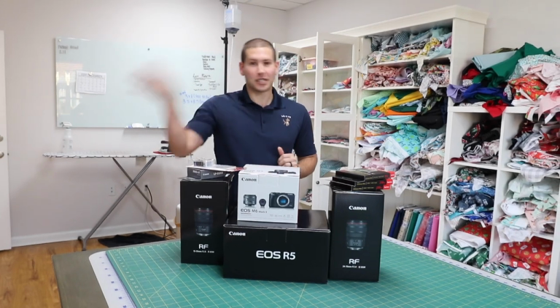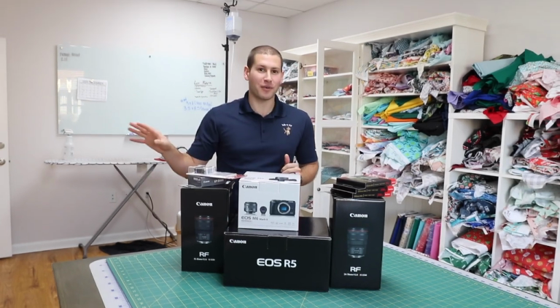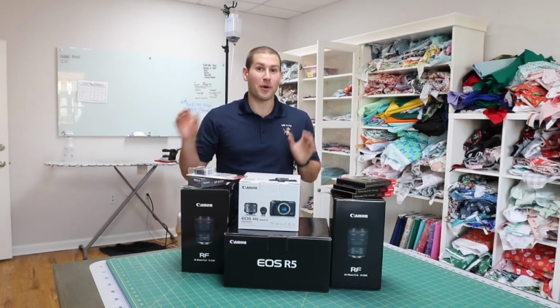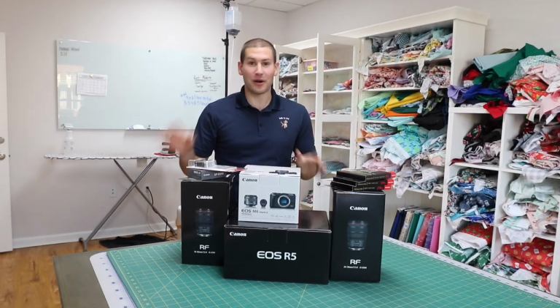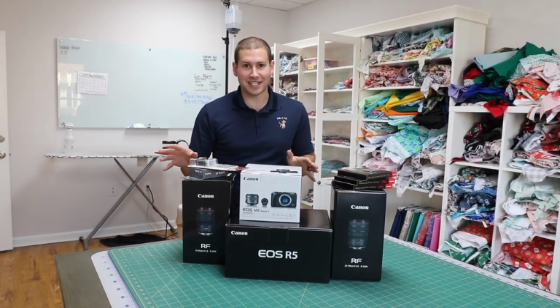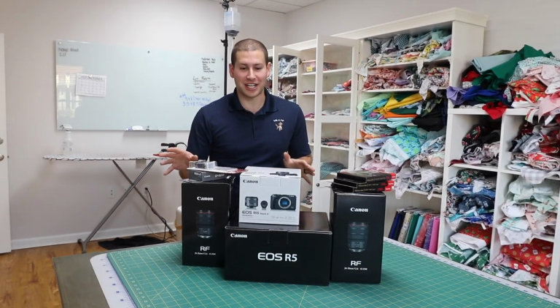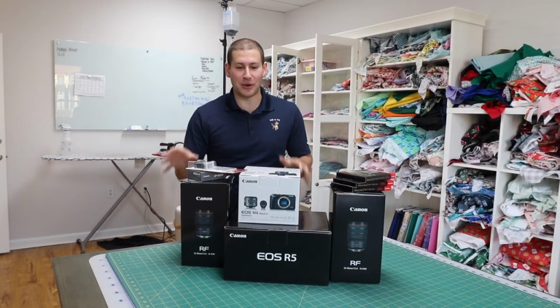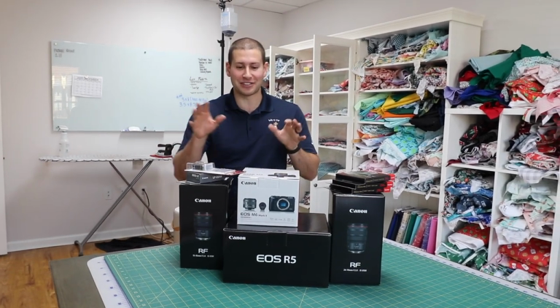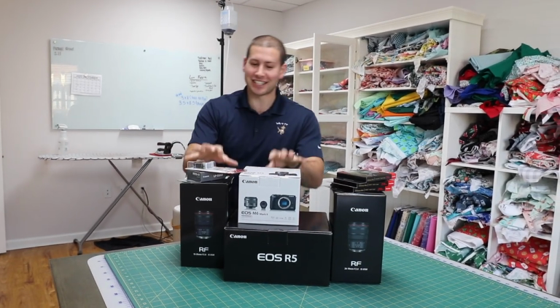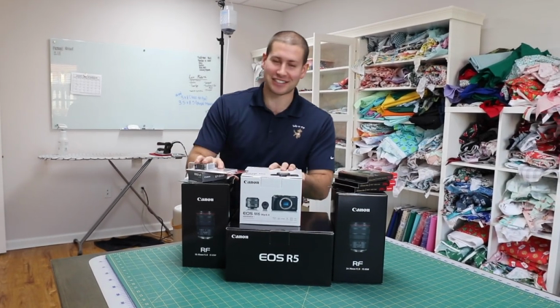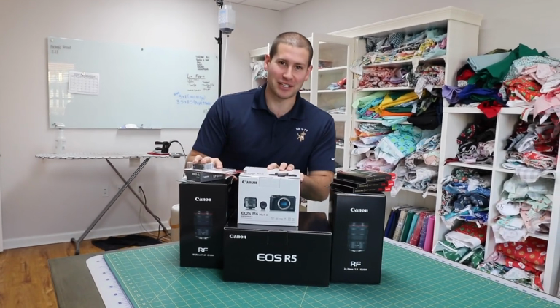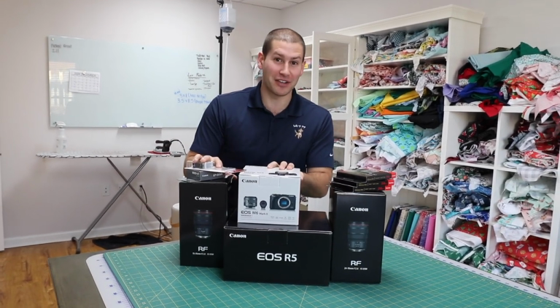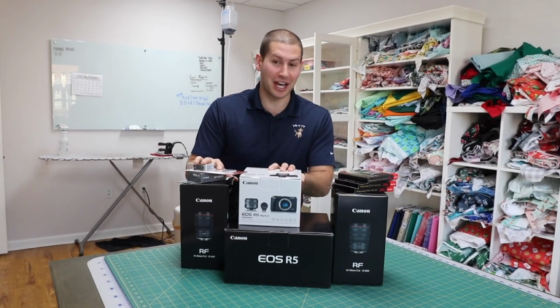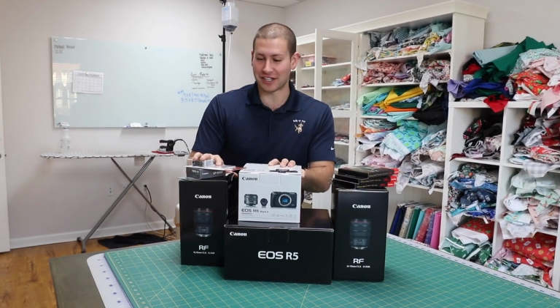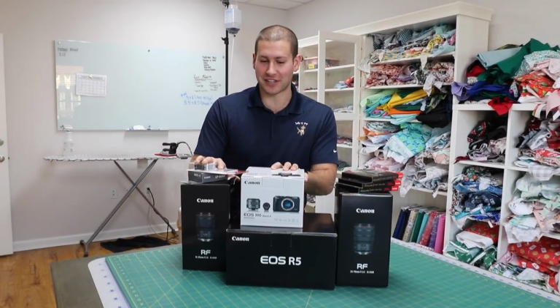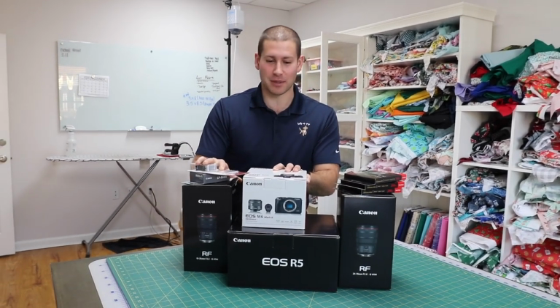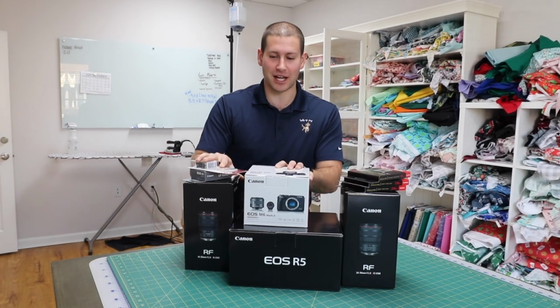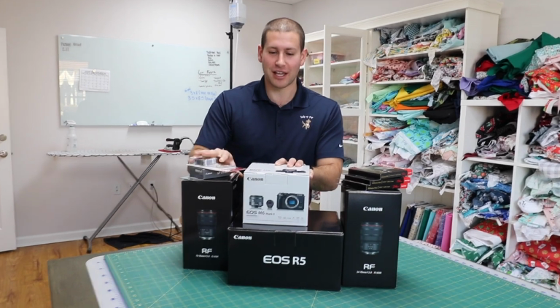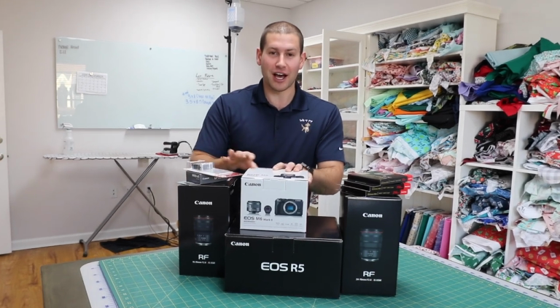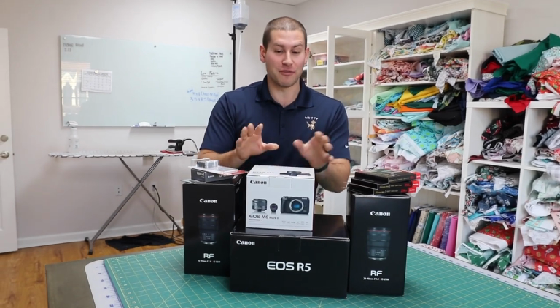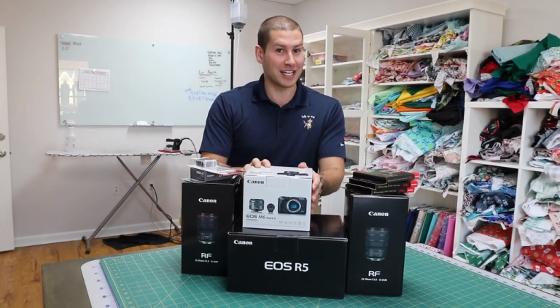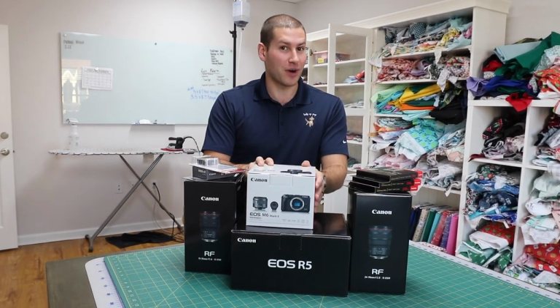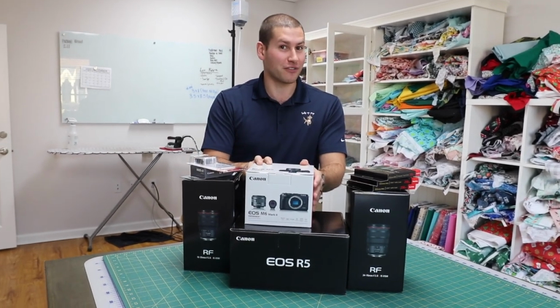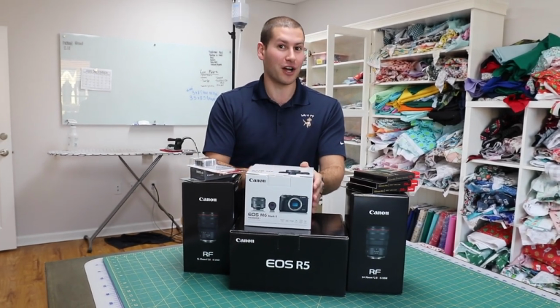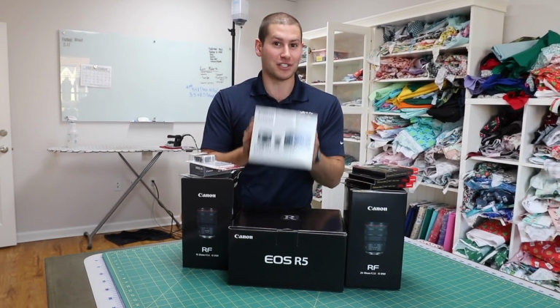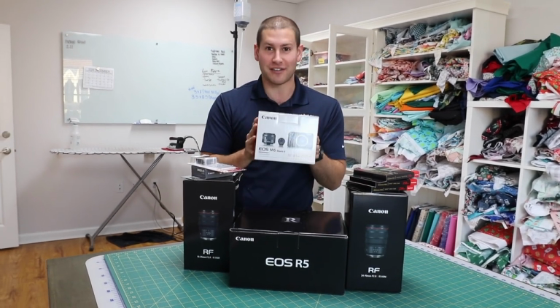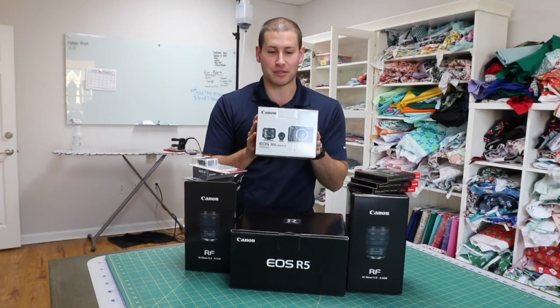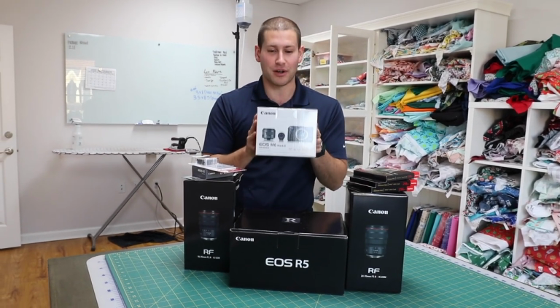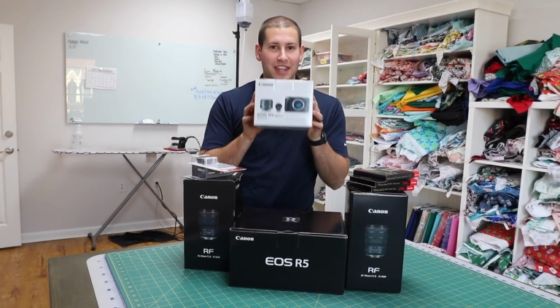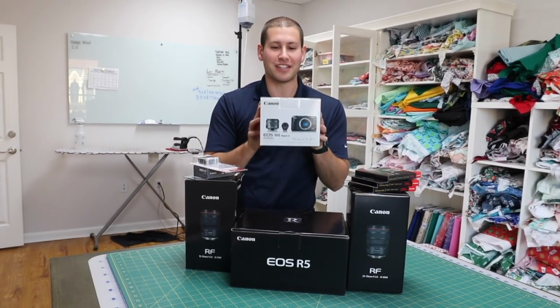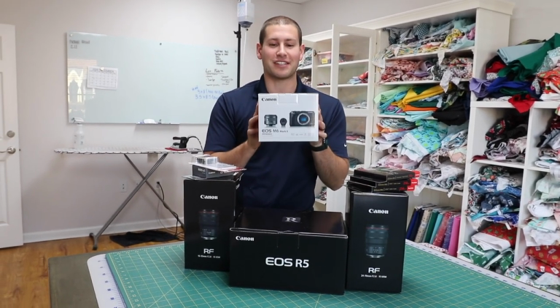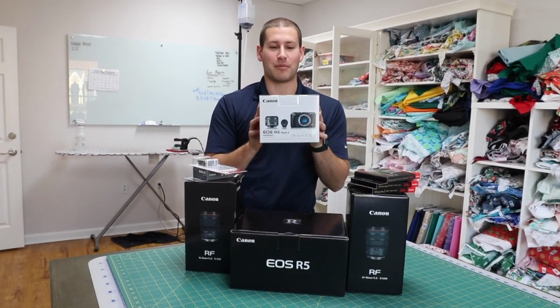What's up everyone, welcome back to the channel! As you guys can see, we have a lot of fun stuff that came in the mail. If you didn't watch the vlog where the G7X broke, this is the camera to replace it.